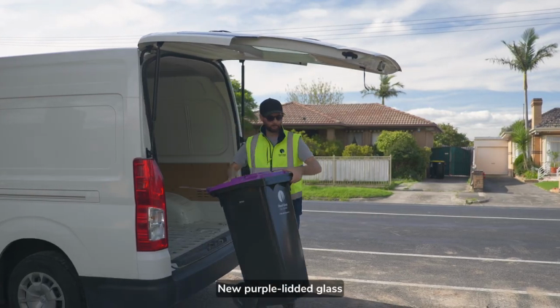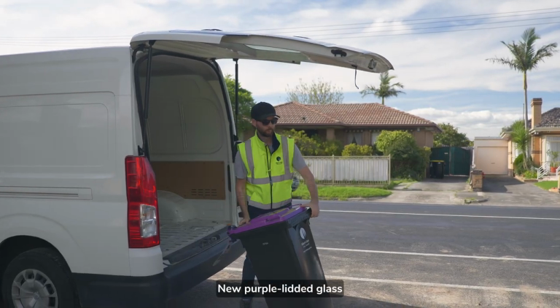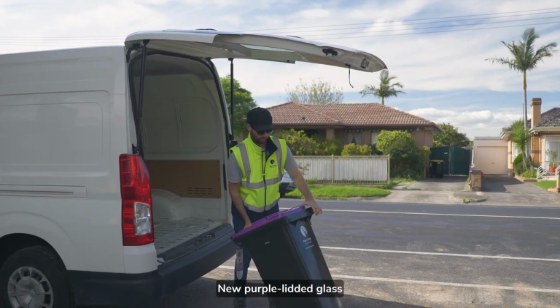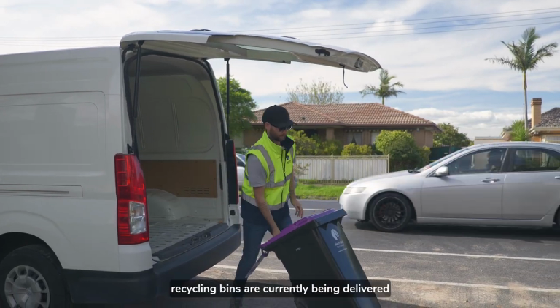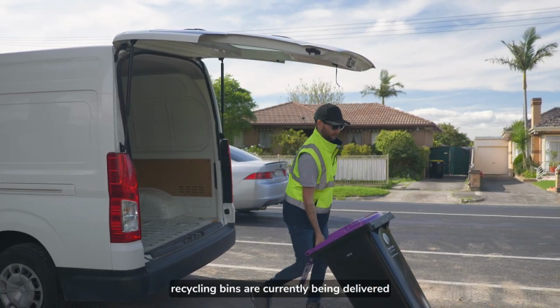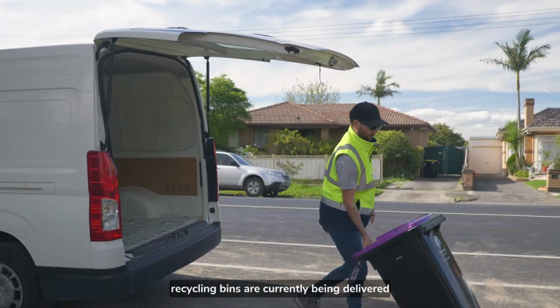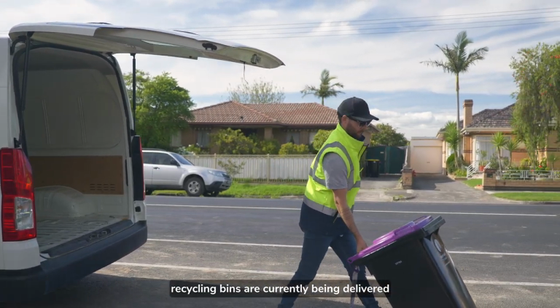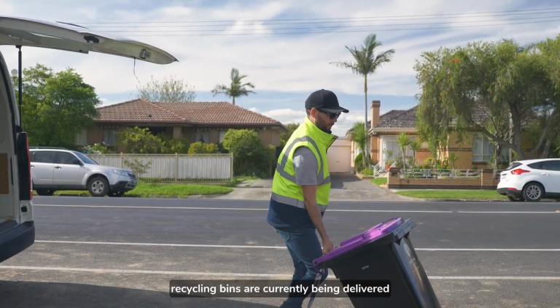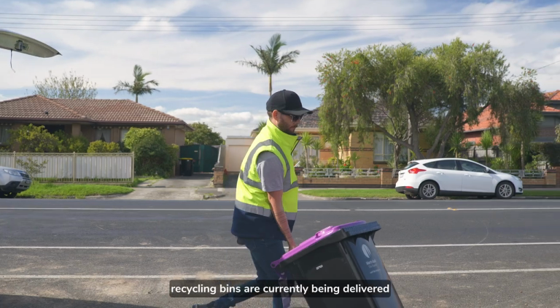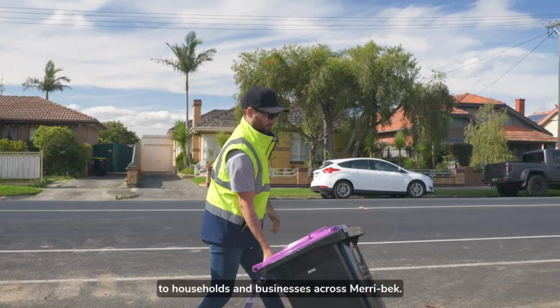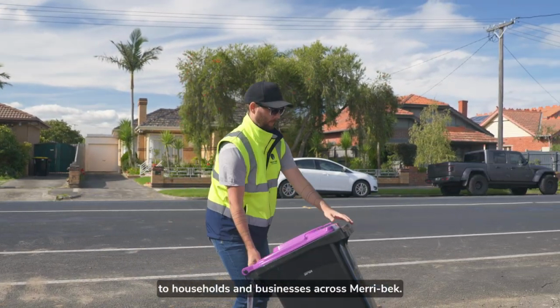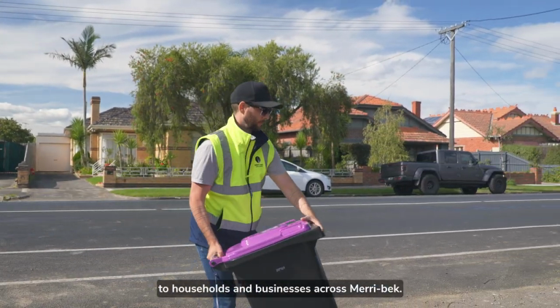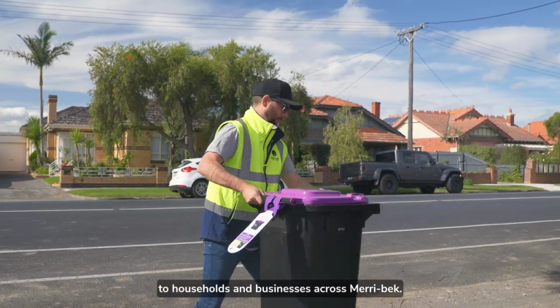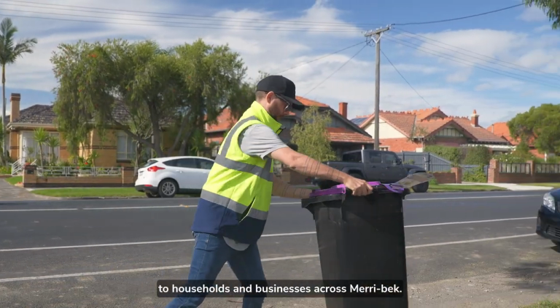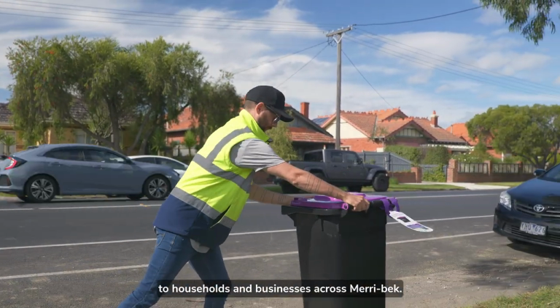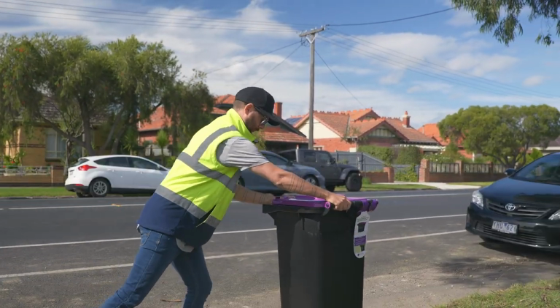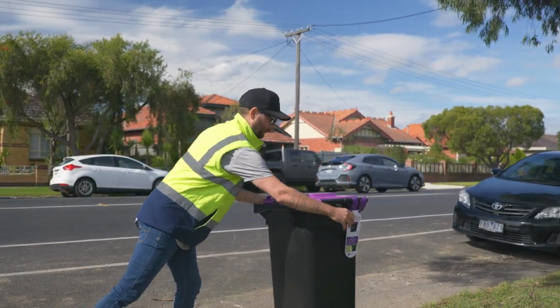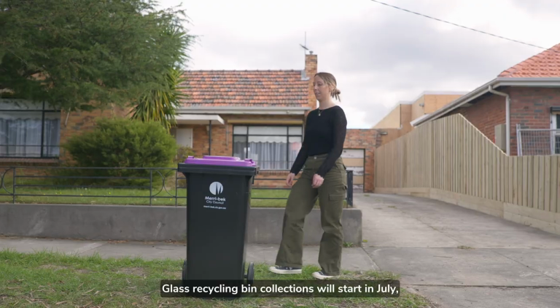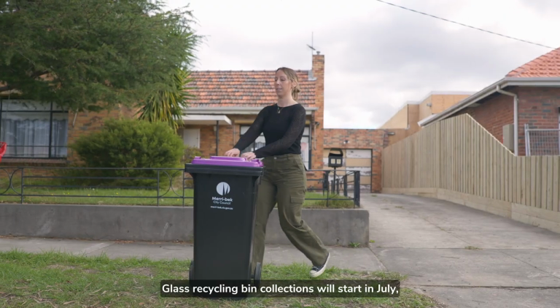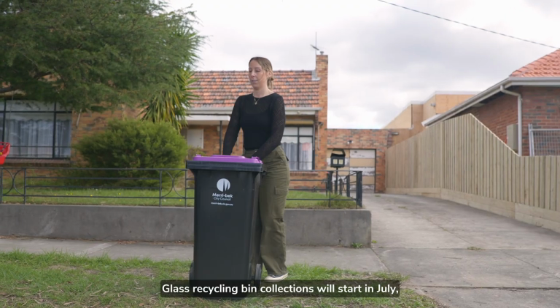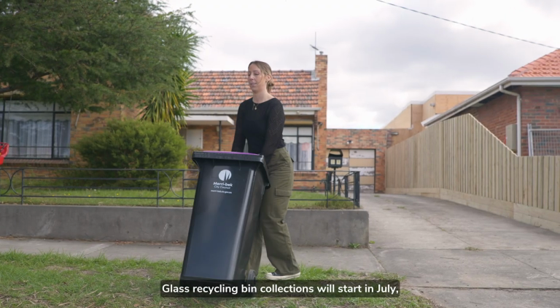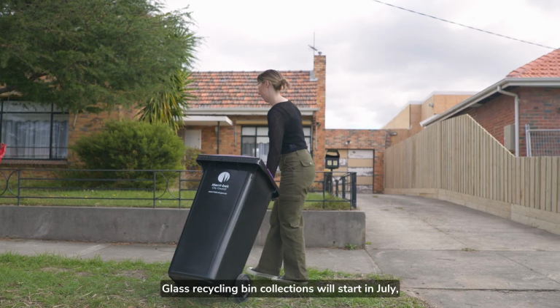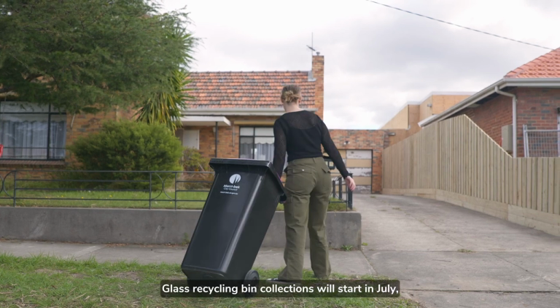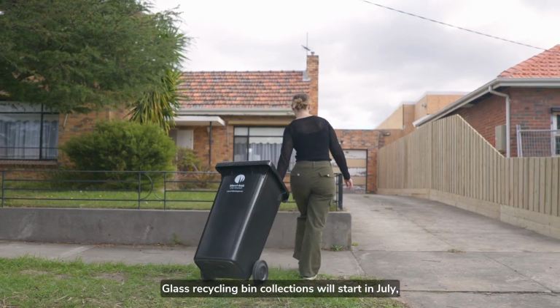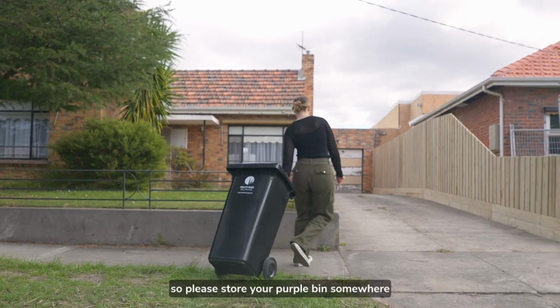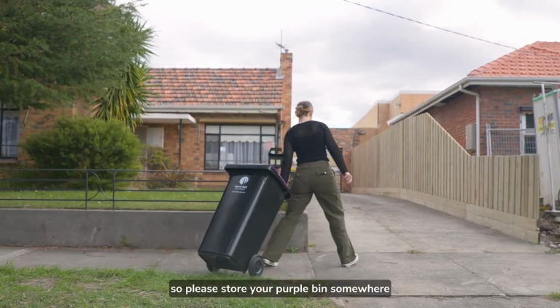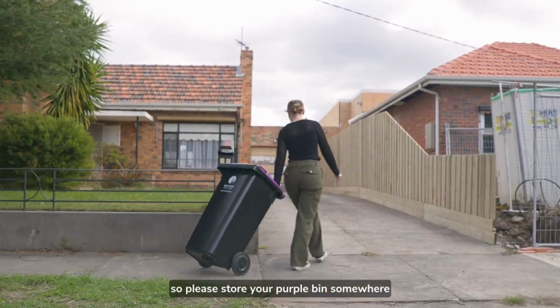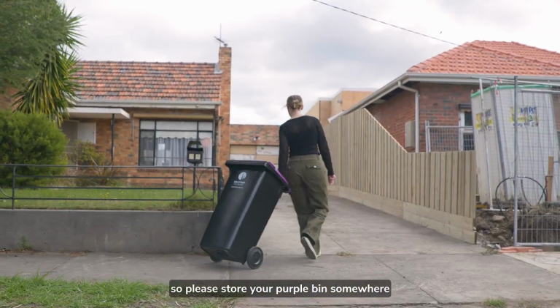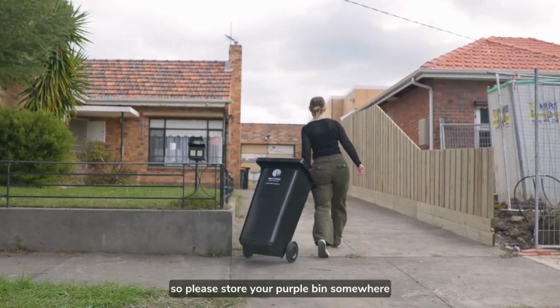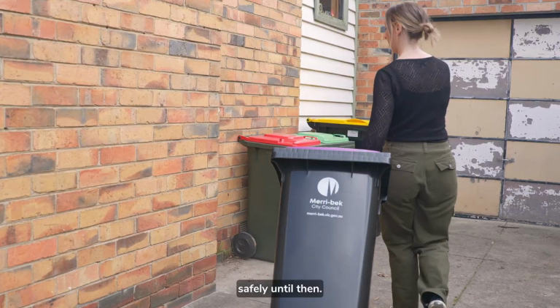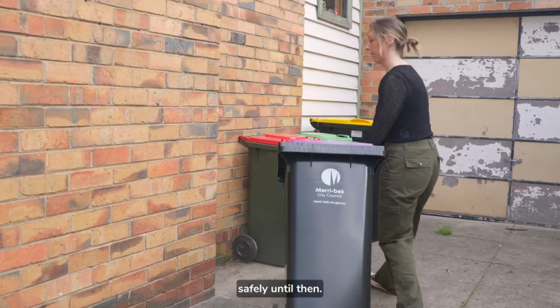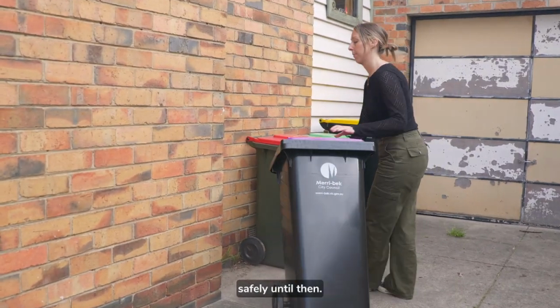New purple-lidded glass recycling bins are currently being delivered to households and businesses across Merribeck. Glass recycling bin collections will start in July, so please store your purple bins somewhere safely until then.